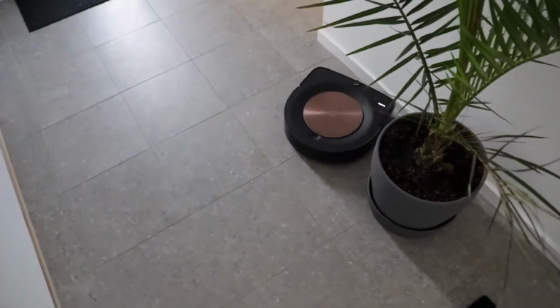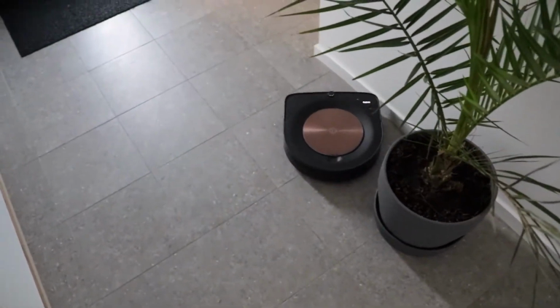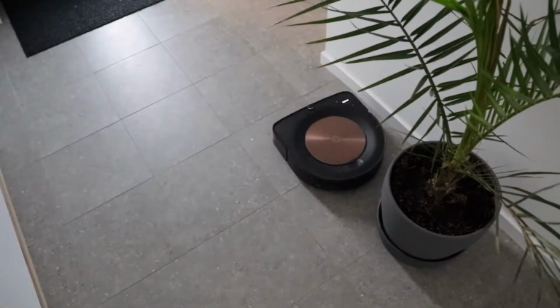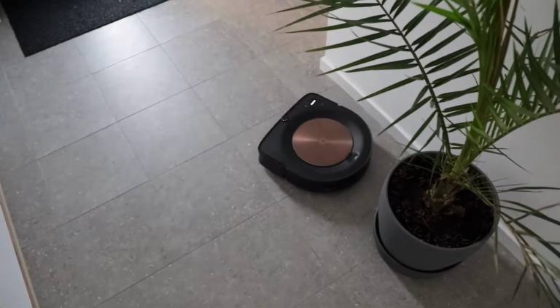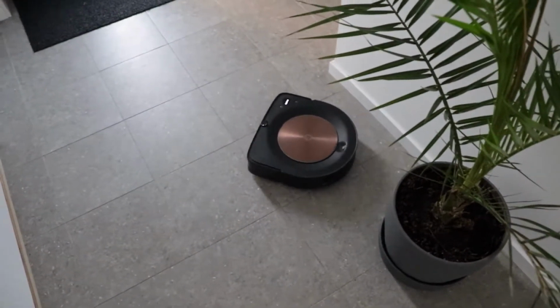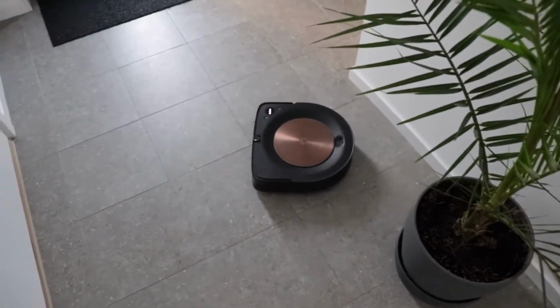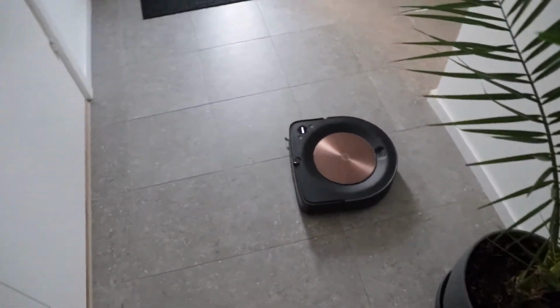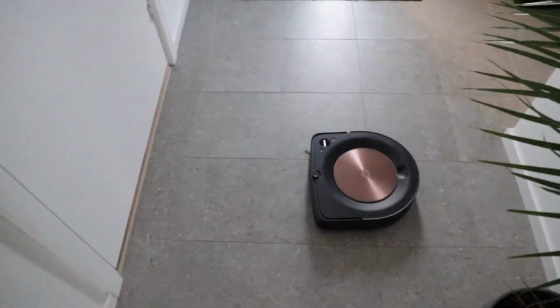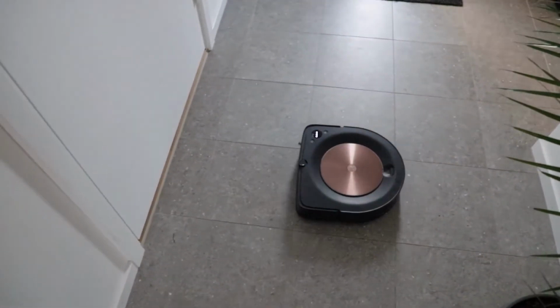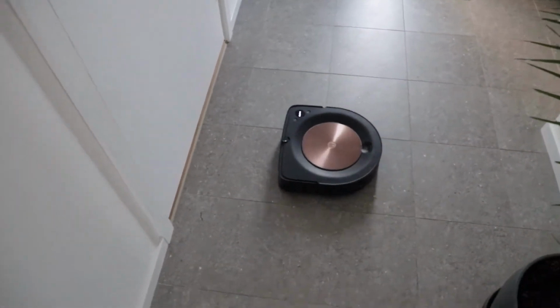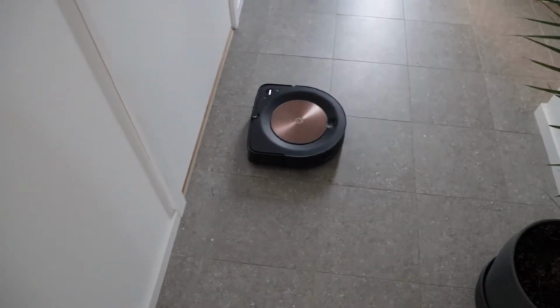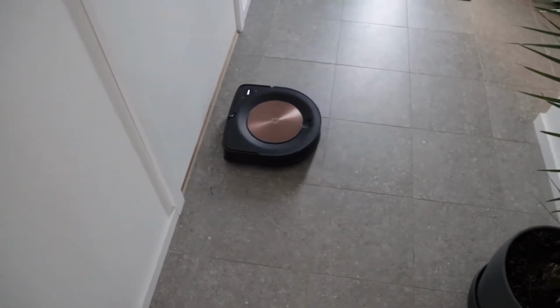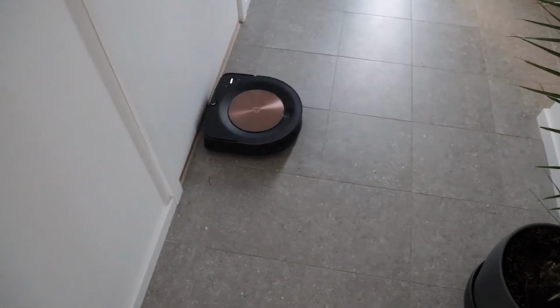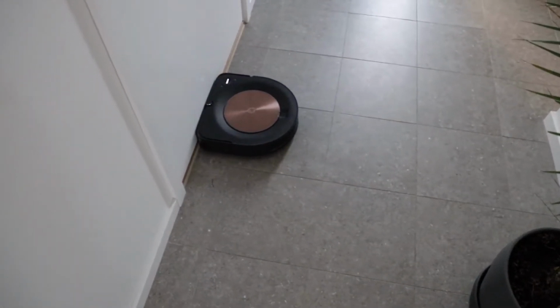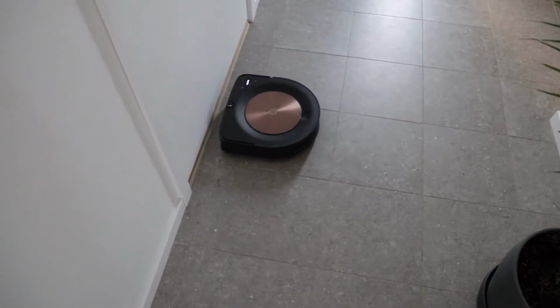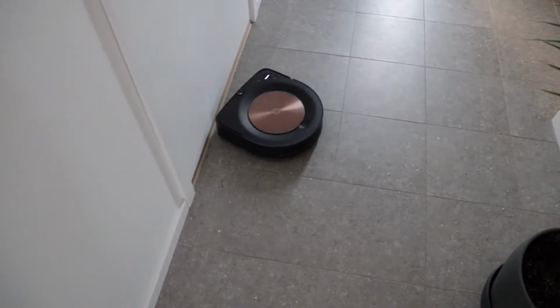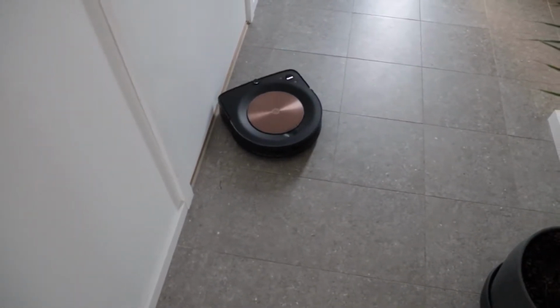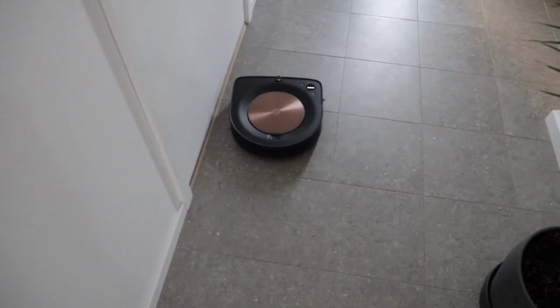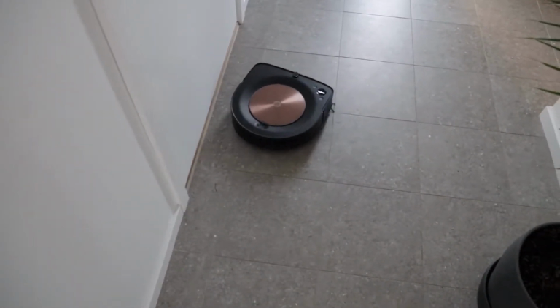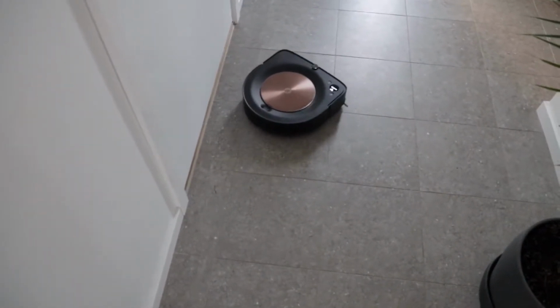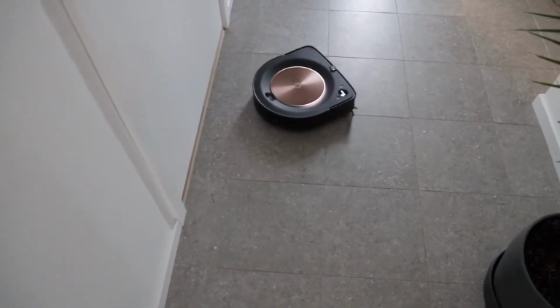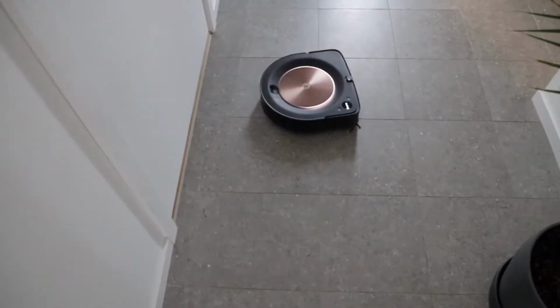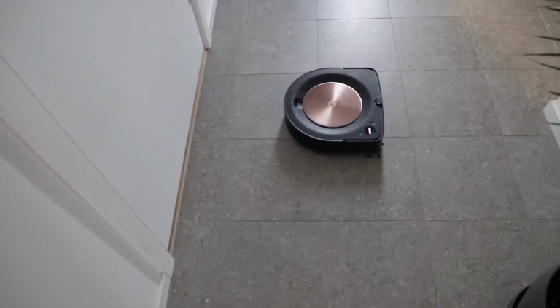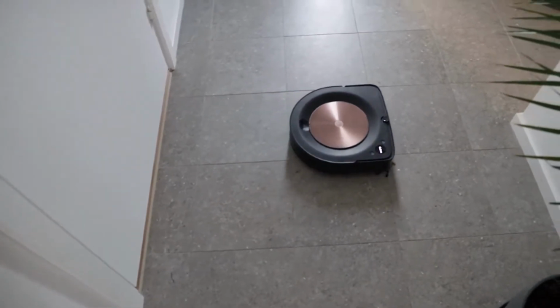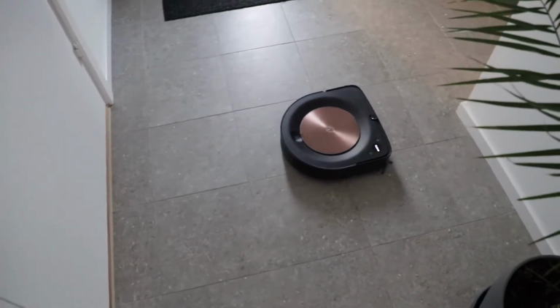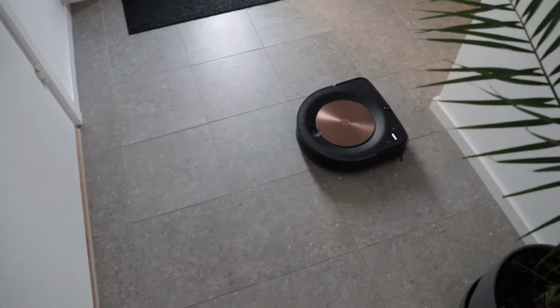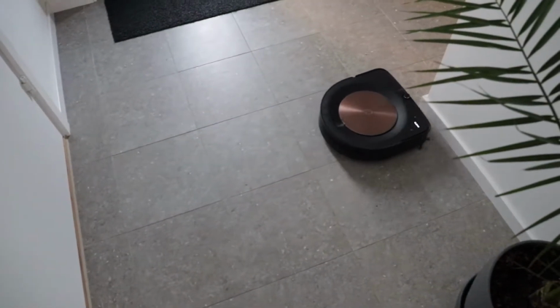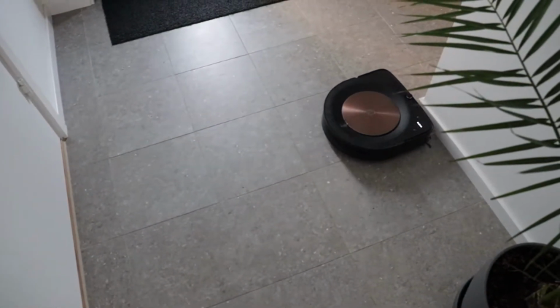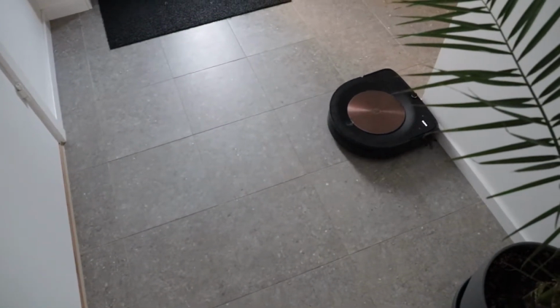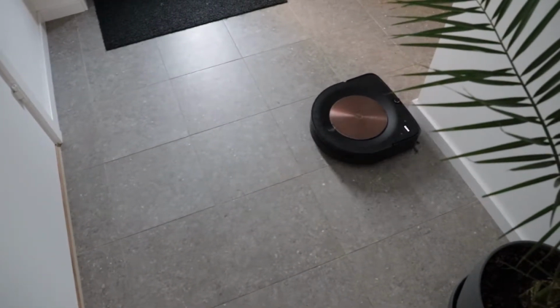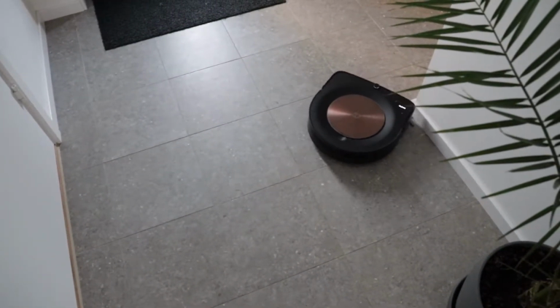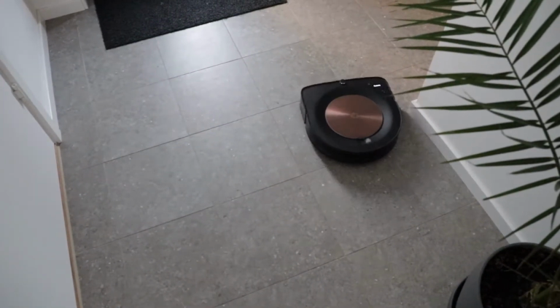Due to its D-shape, it's covering even the corners — you can see here. And it has an application, so it creates a map that you can use to send it to a certain room for cleaning.